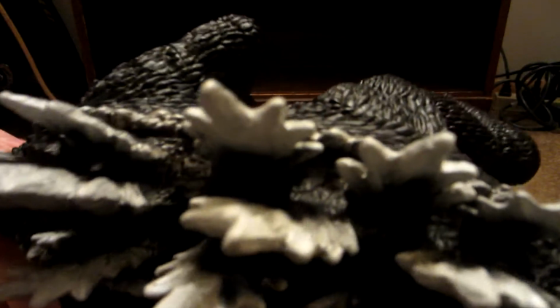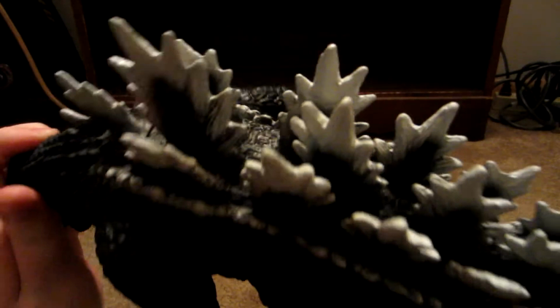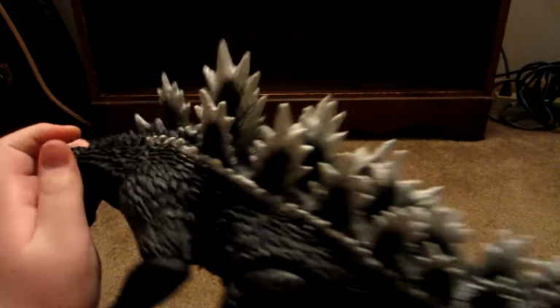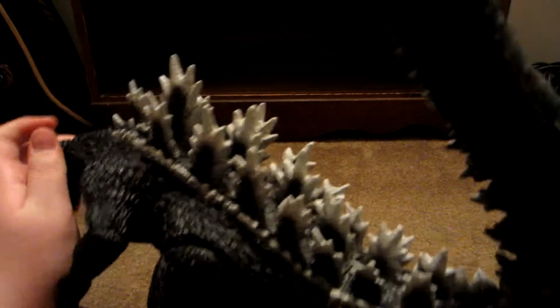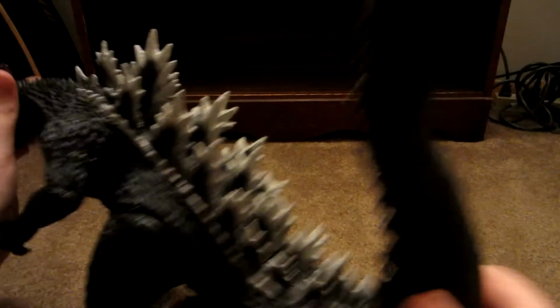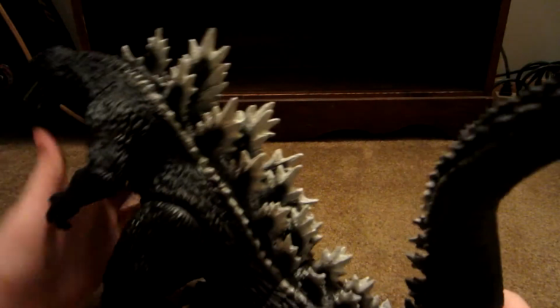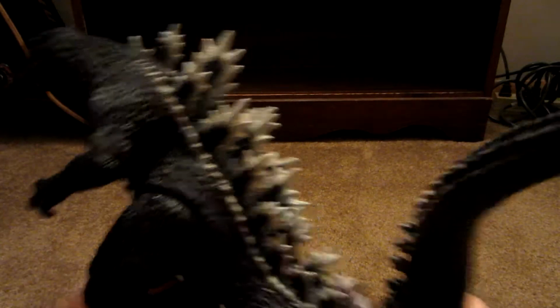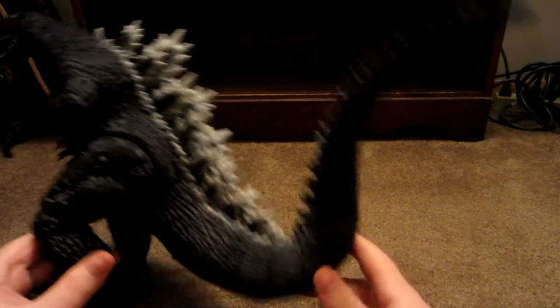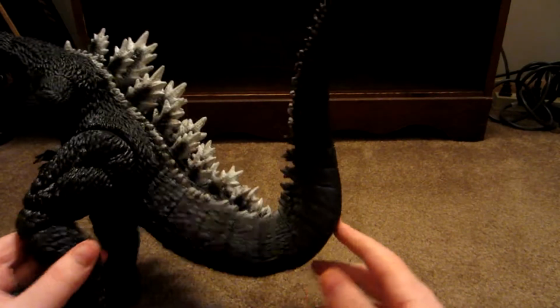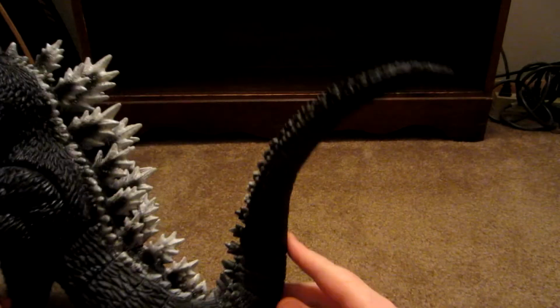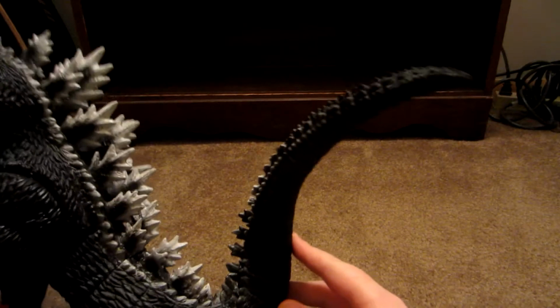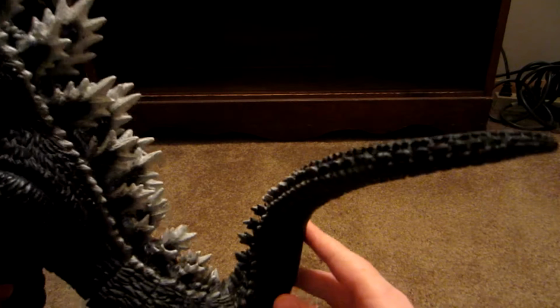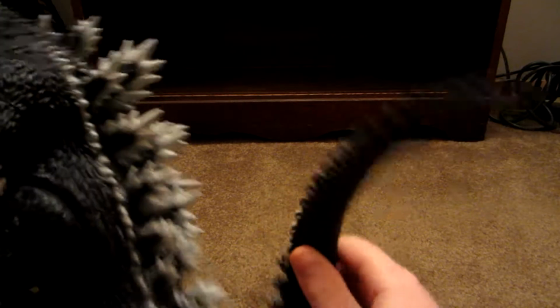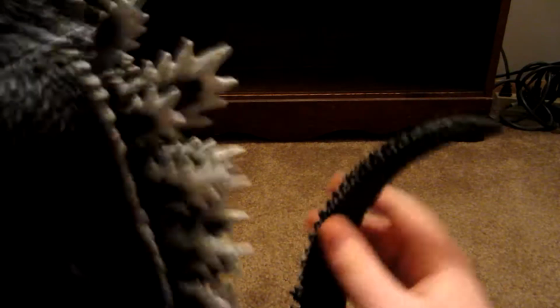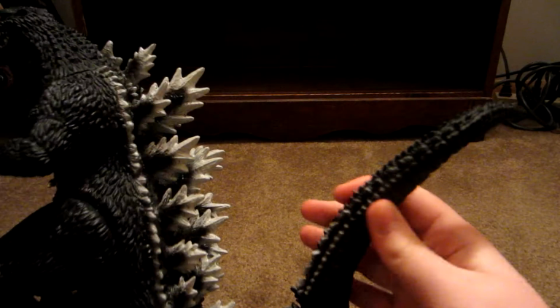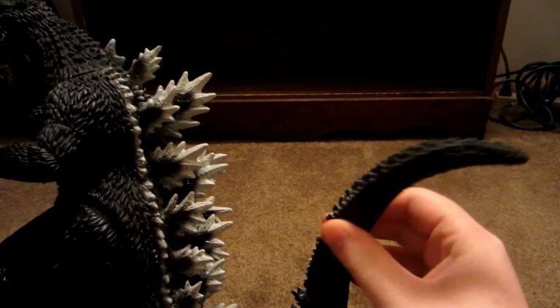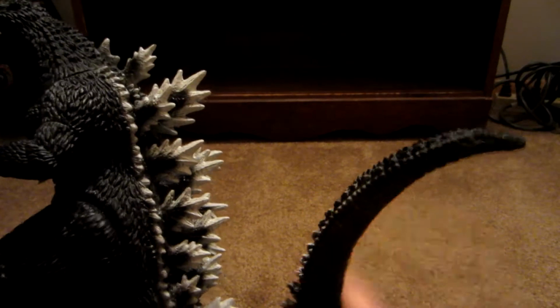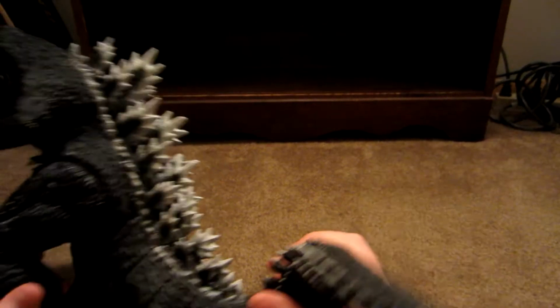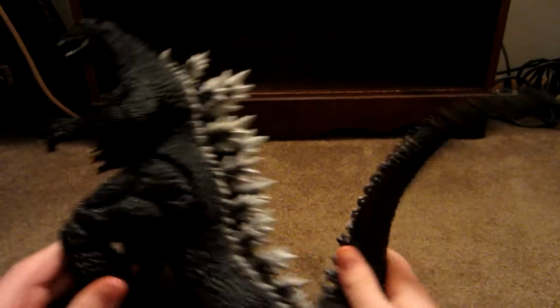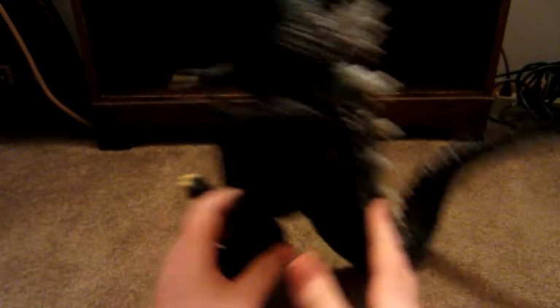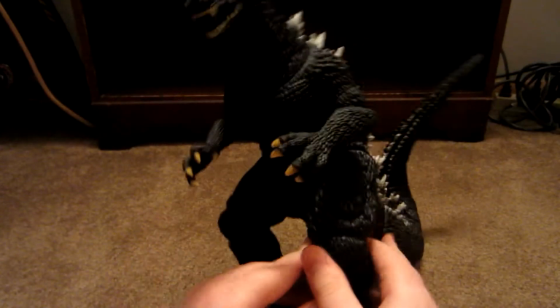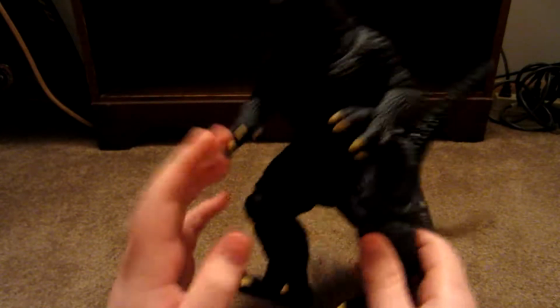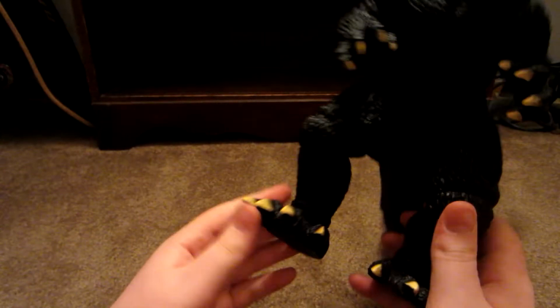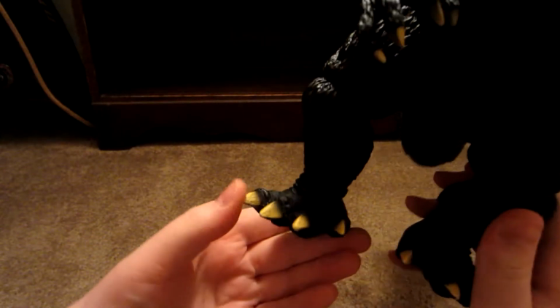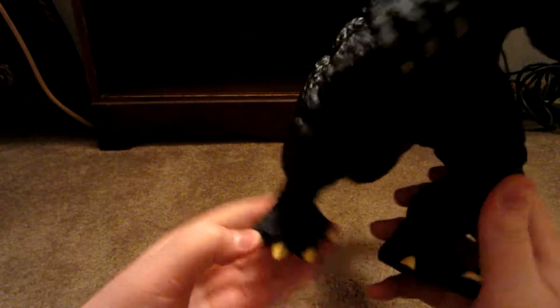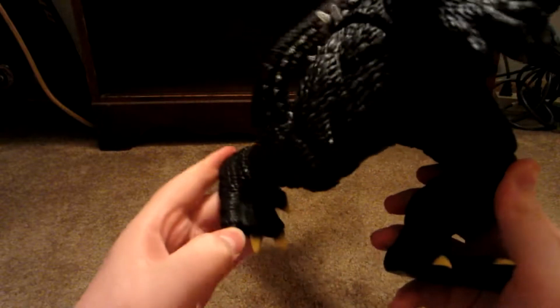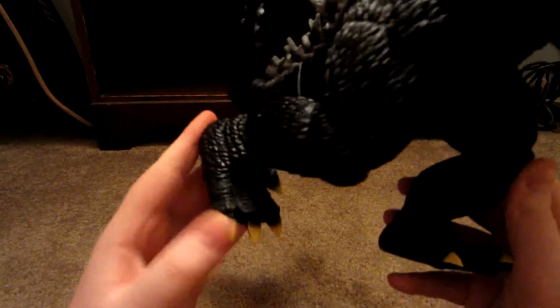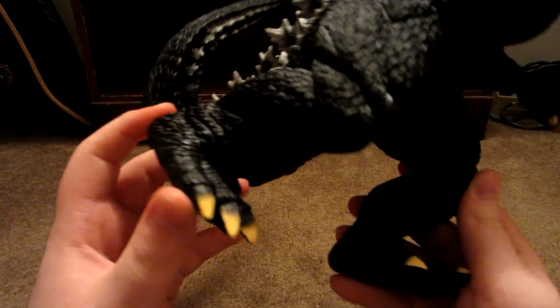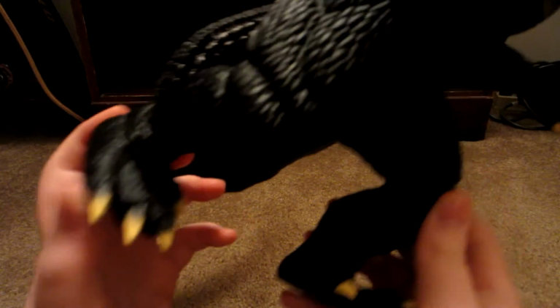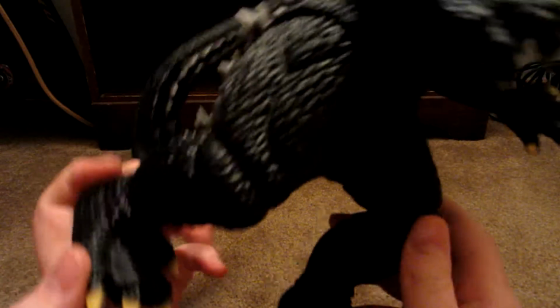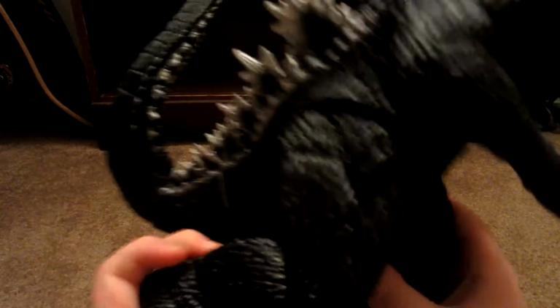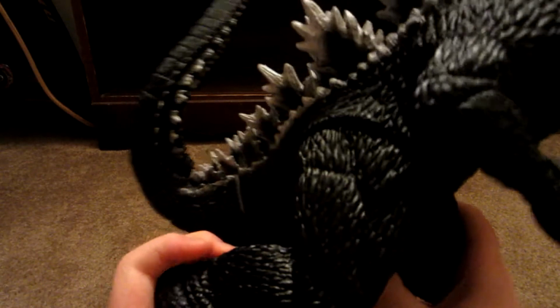There's his spines. He's got a really long tail, which actually has some pretty good points of articulation in it. Yeah, he's pretty cool.